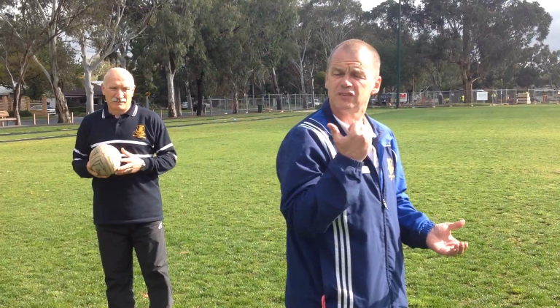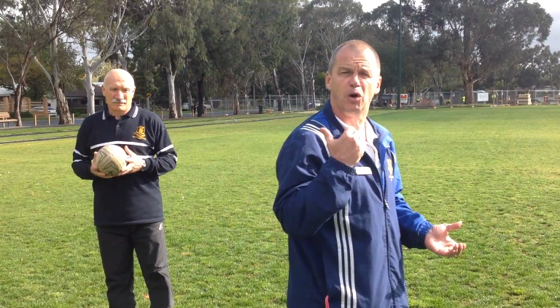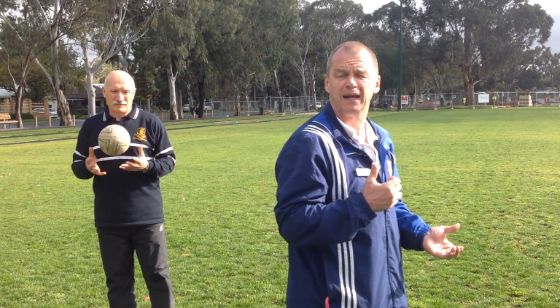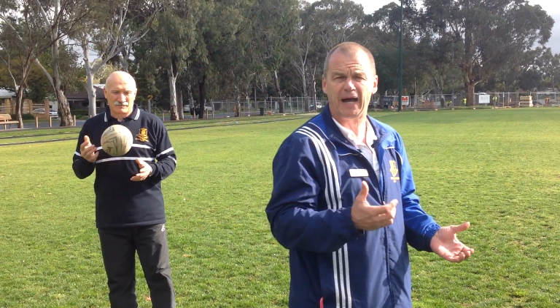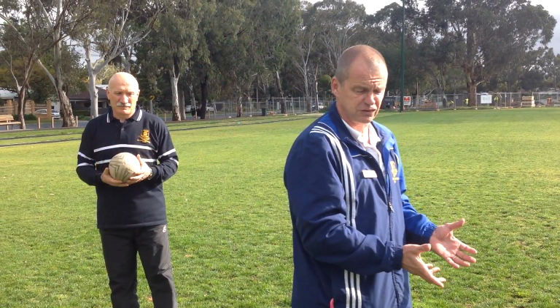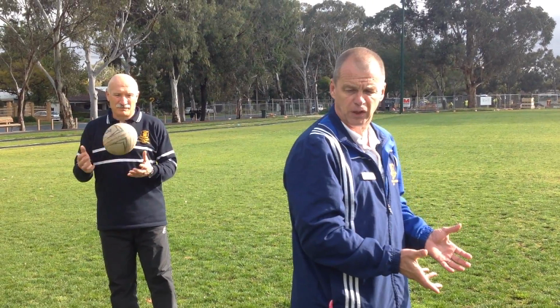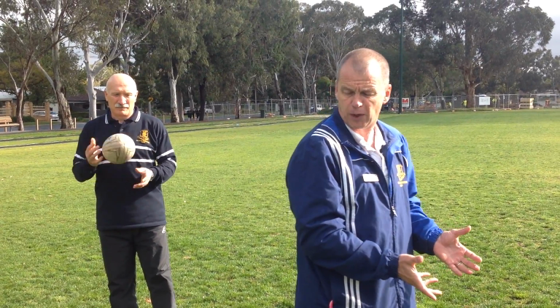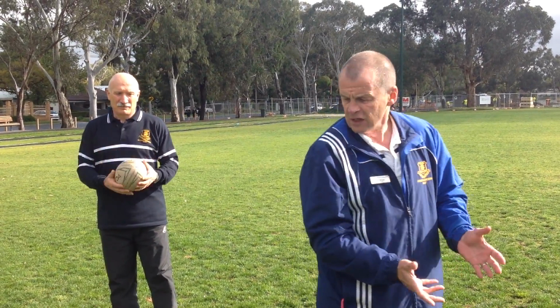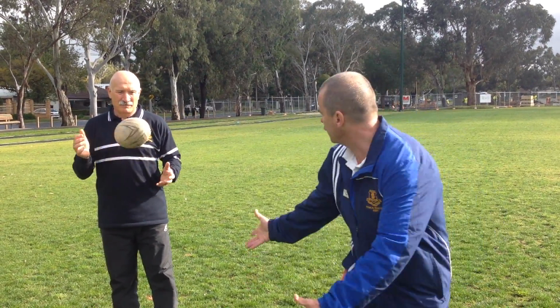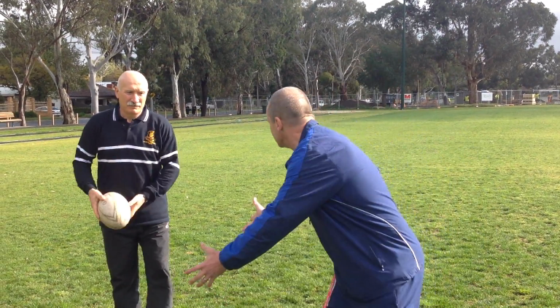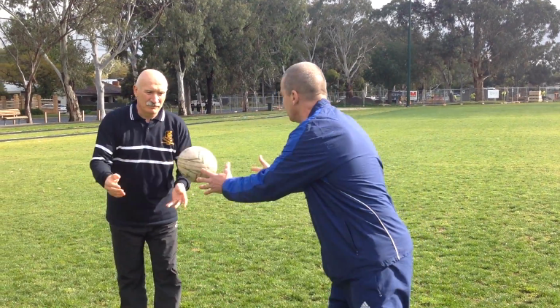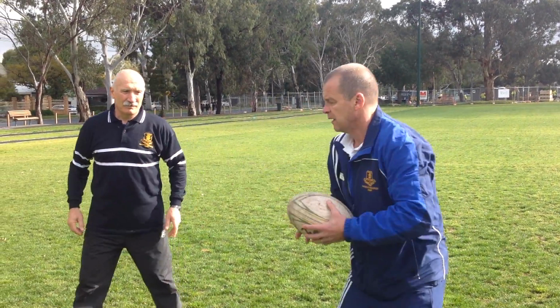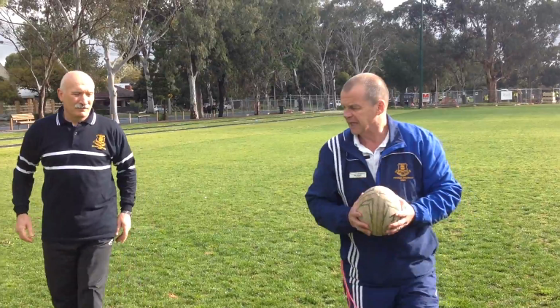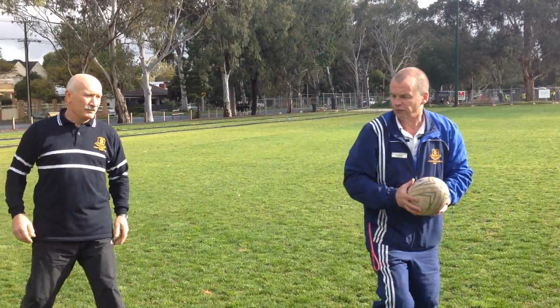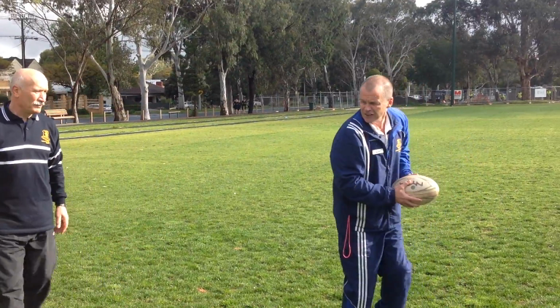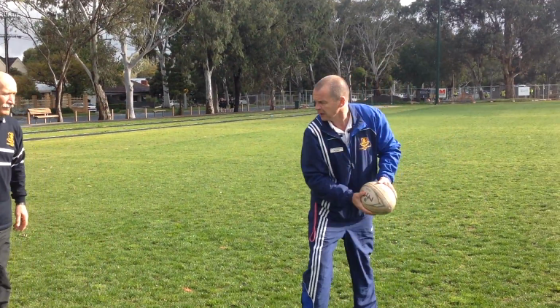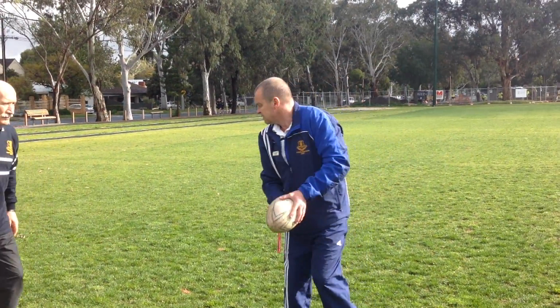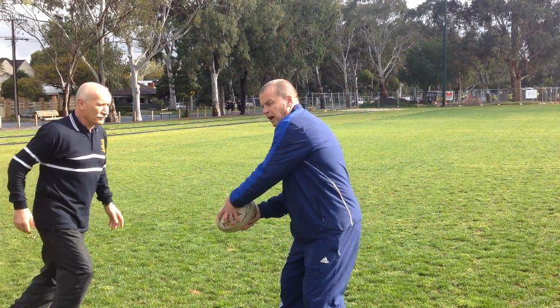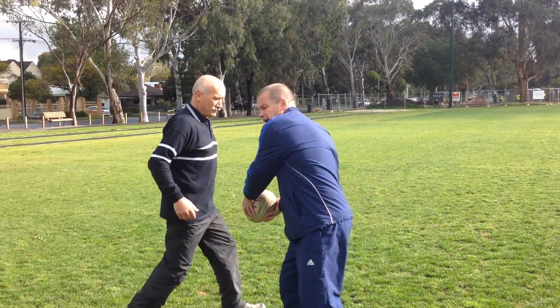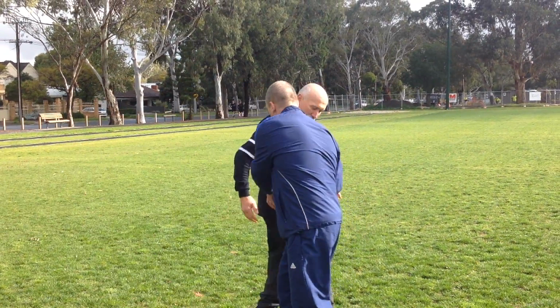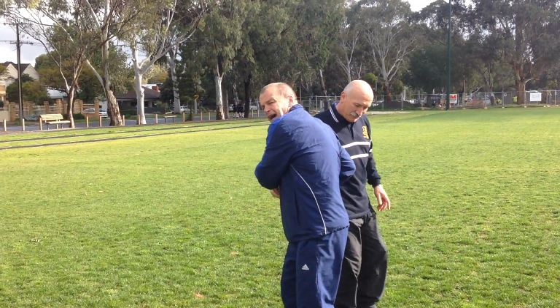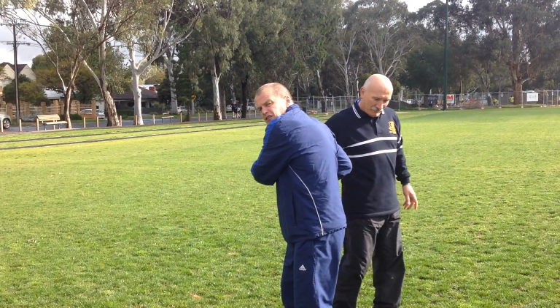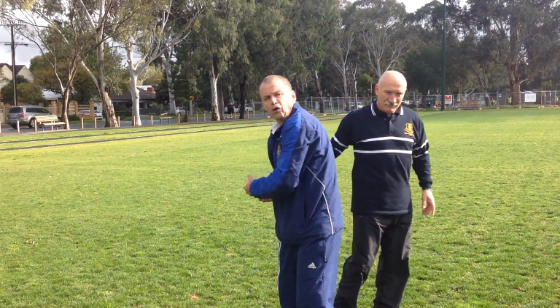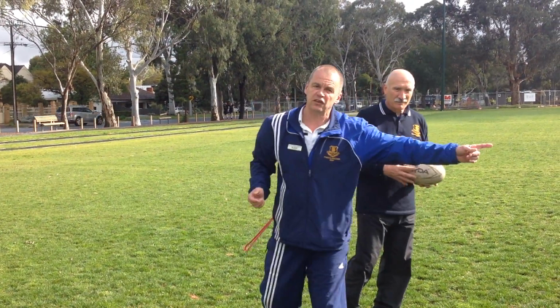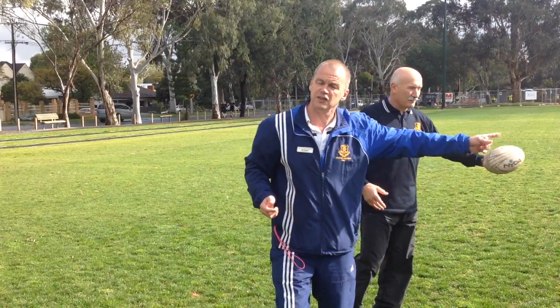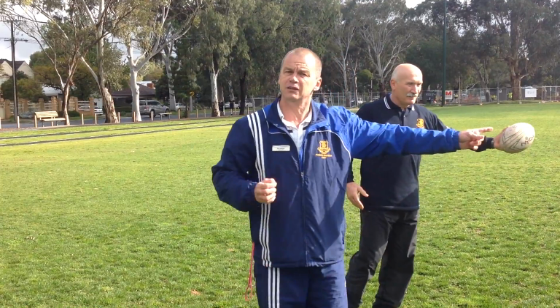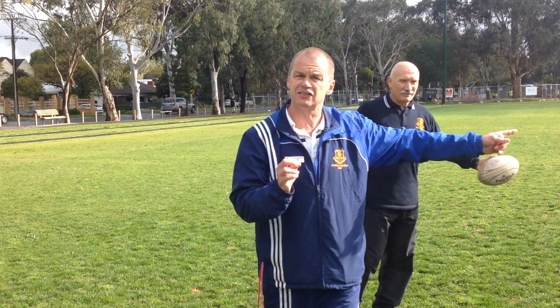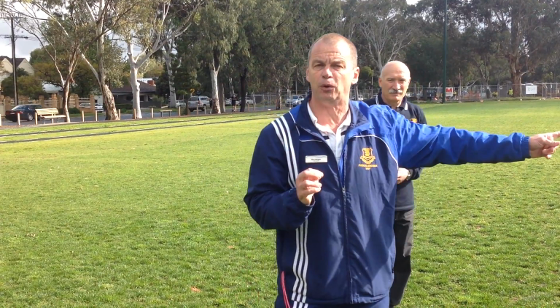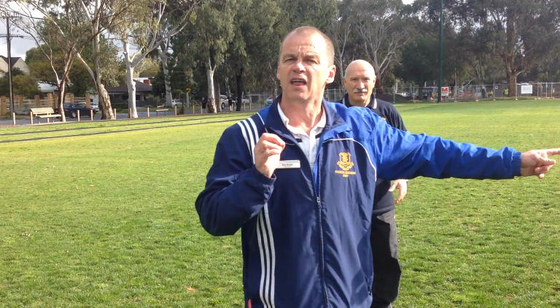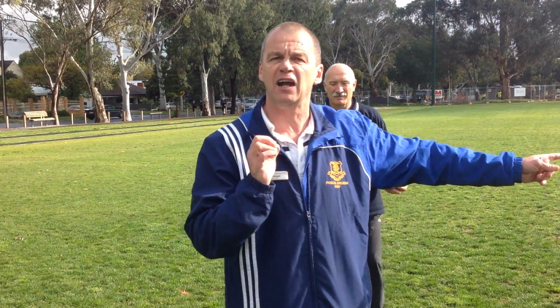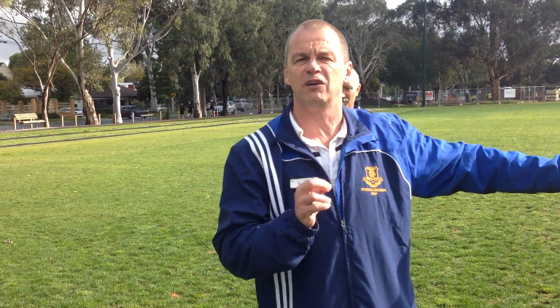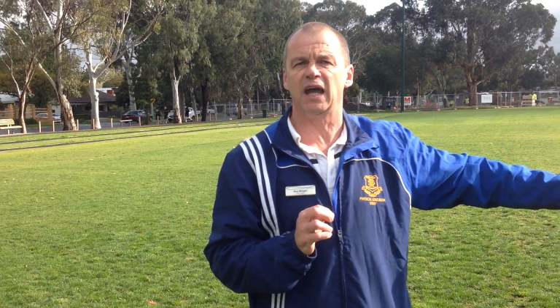I want to see my partner. My partner wants to see the ball the whole time. So if we face this way, my partner sees the ball. The defending team doesn't see the ball — they don't know where it's going to go.